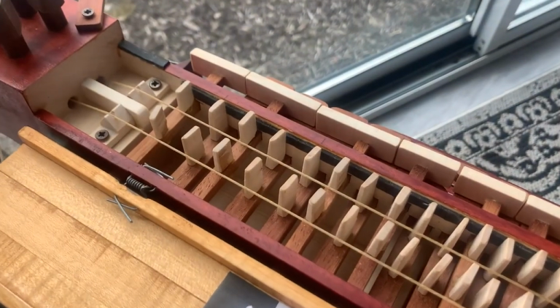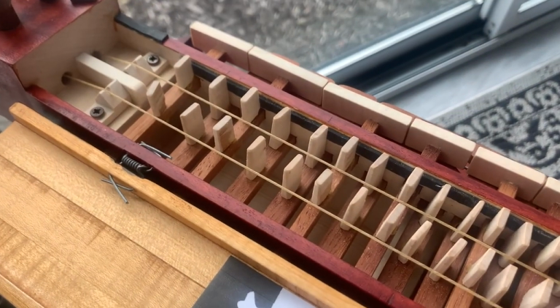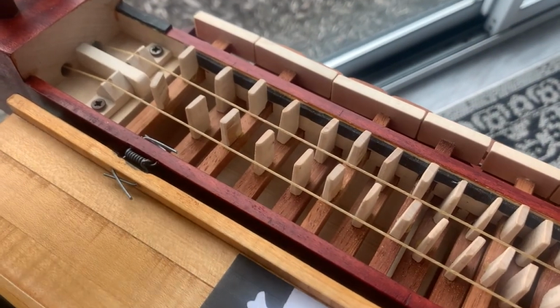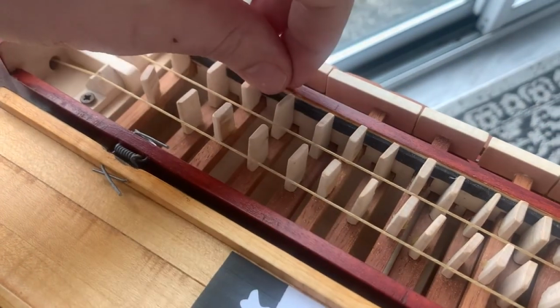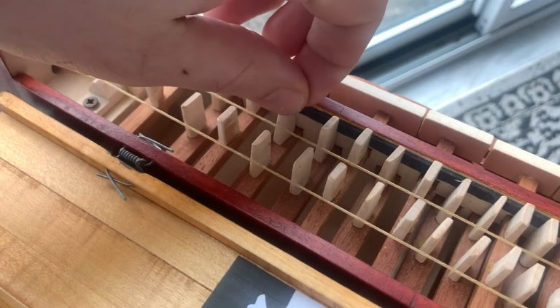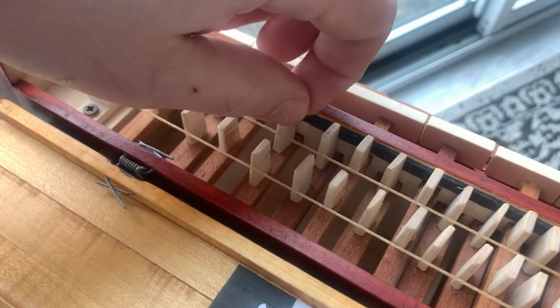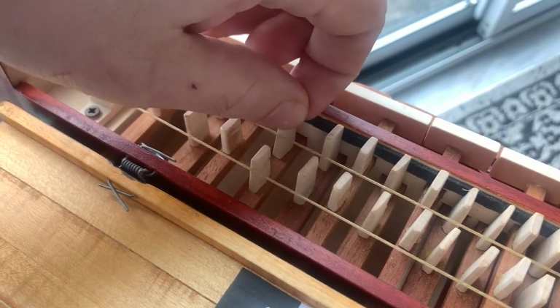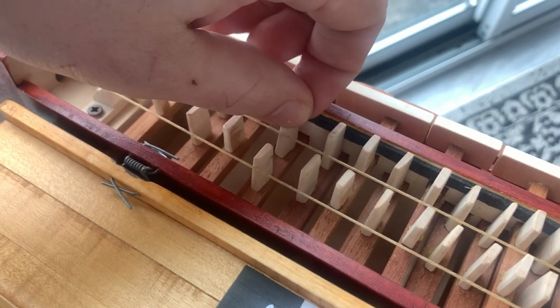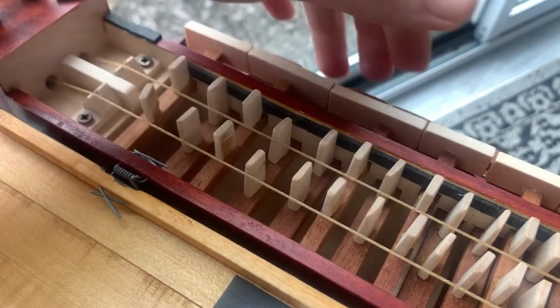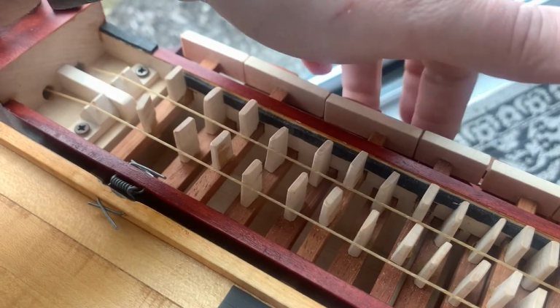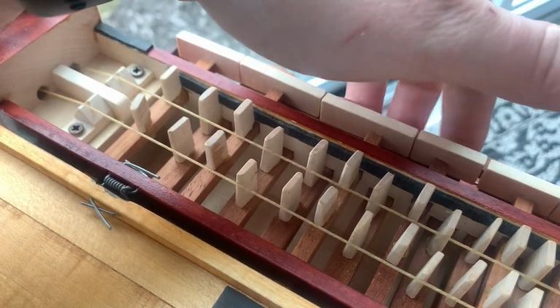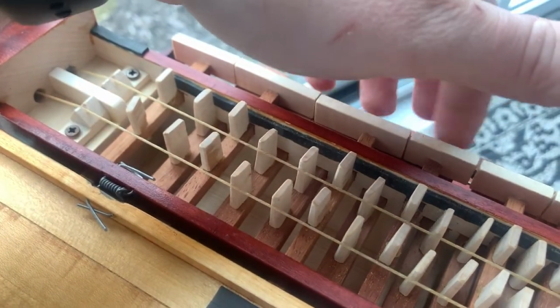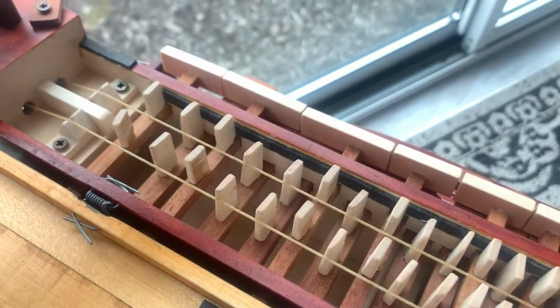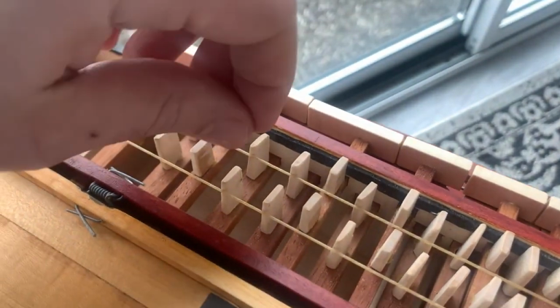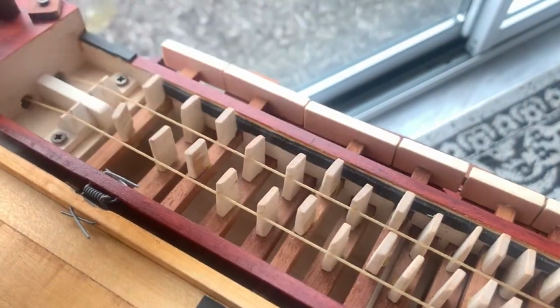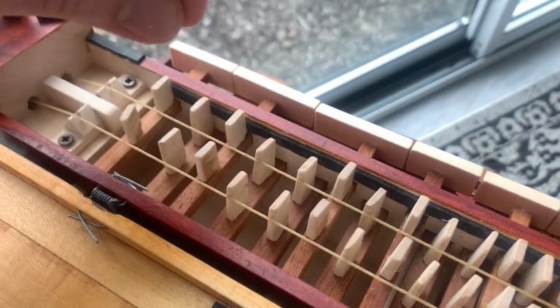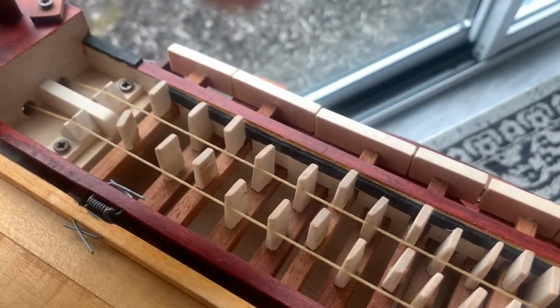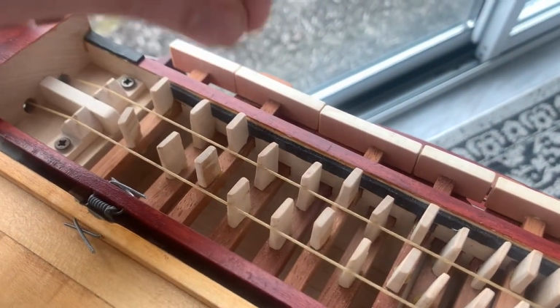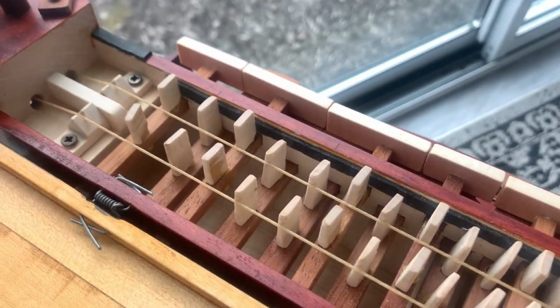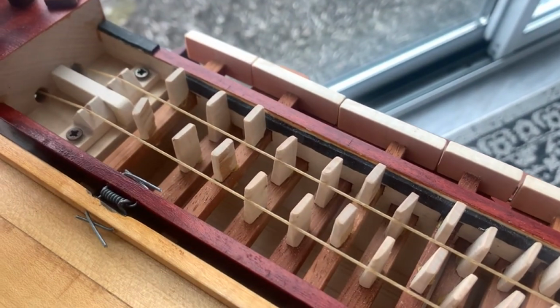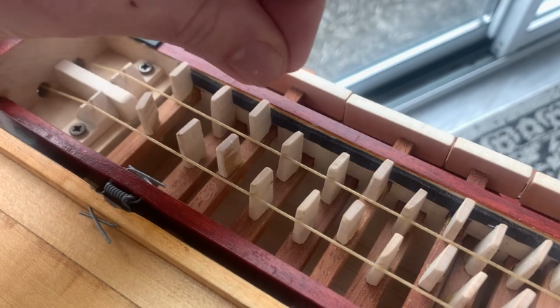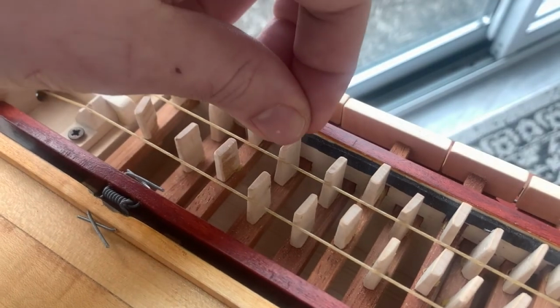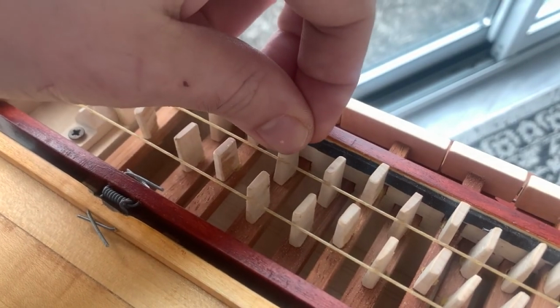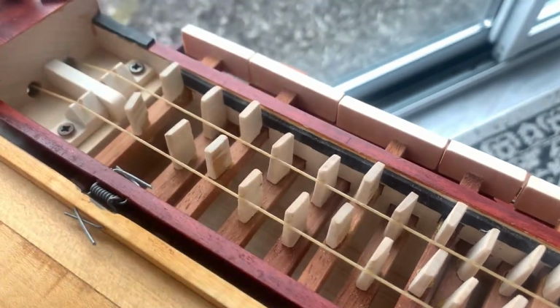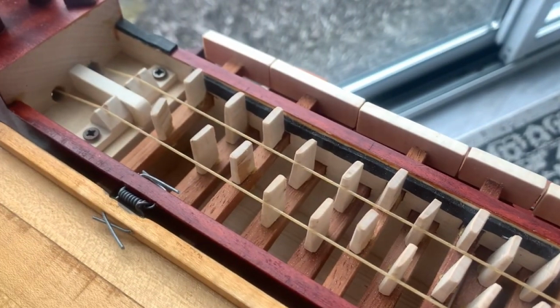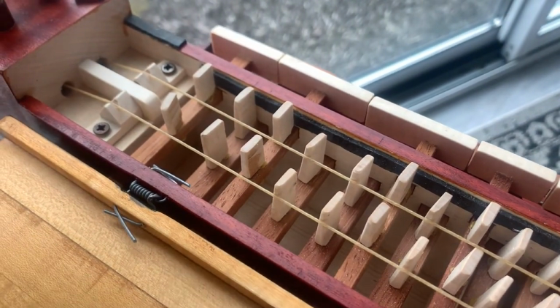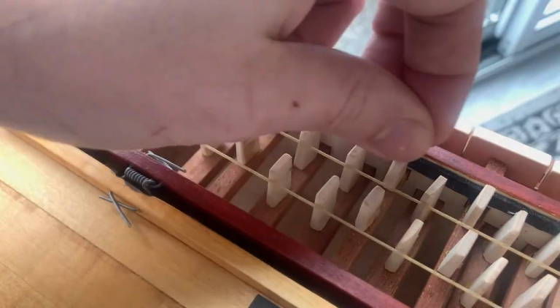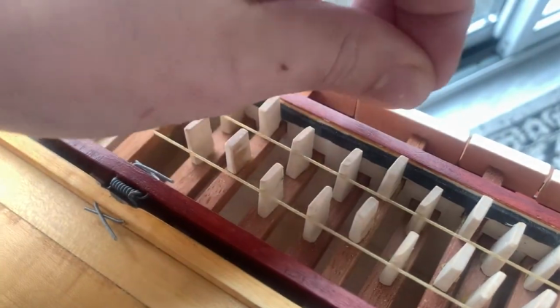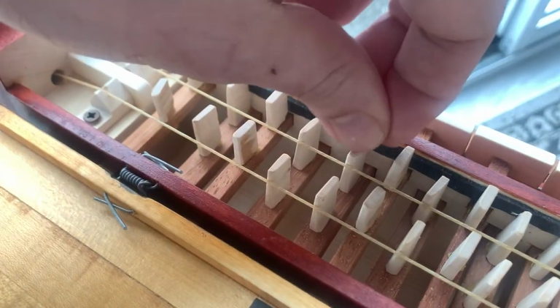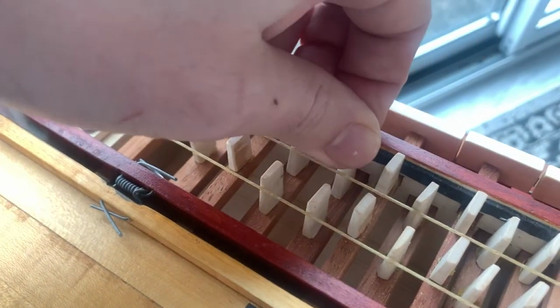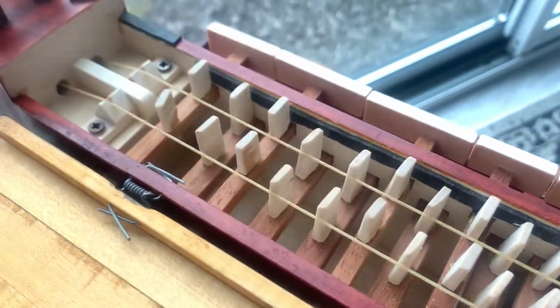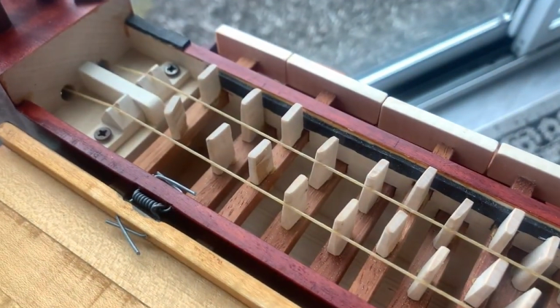I was having a little problem with these tangents — these things that touch the strings whenever you press the keys. Because these are wooden, they're sitting in a hole, and they don't always want to stay true. Some of them were very loose and they were turning, which would be very bad.